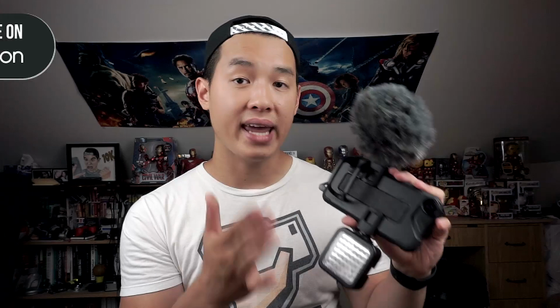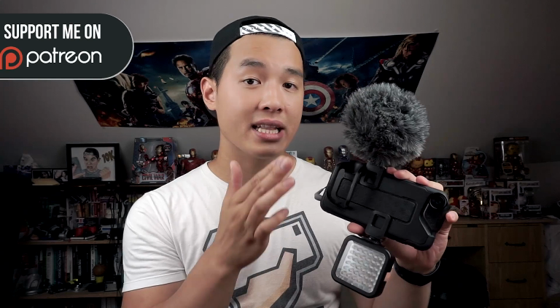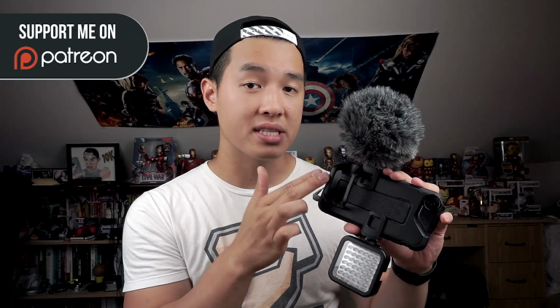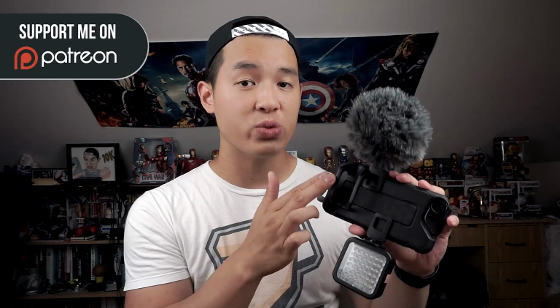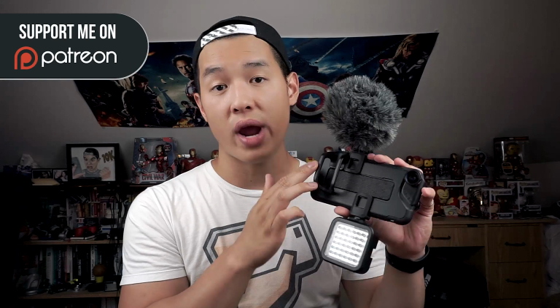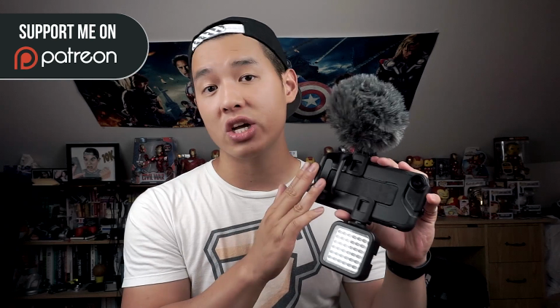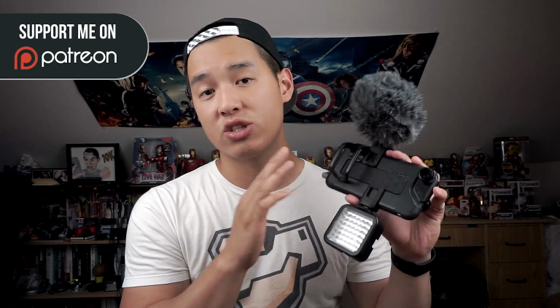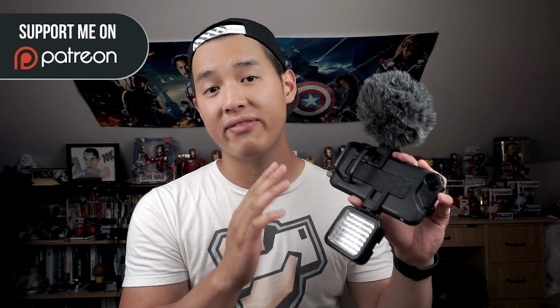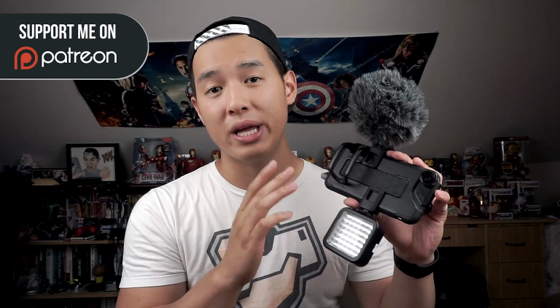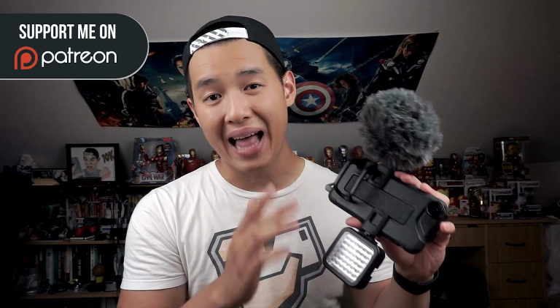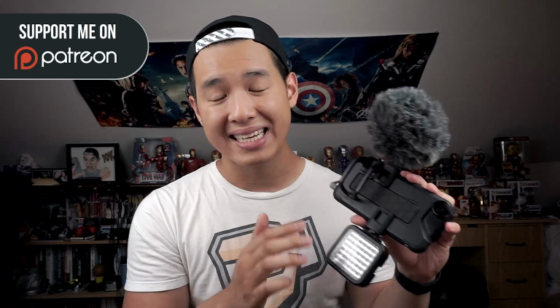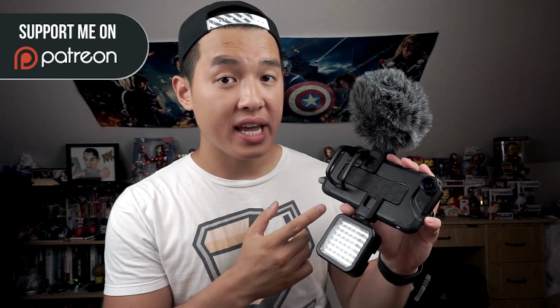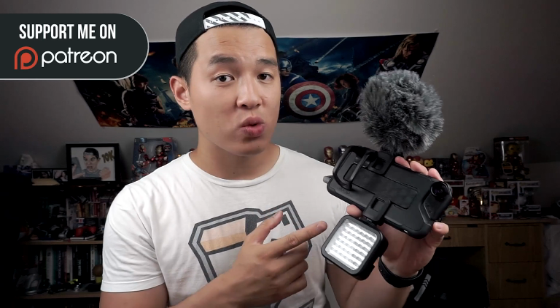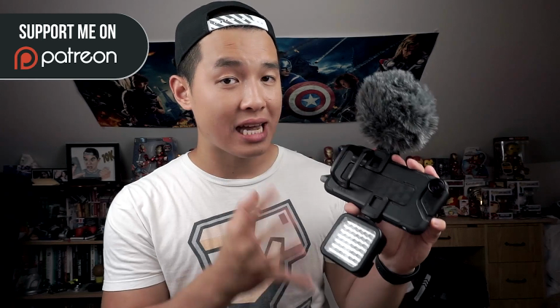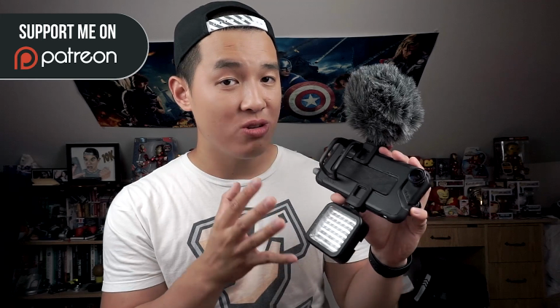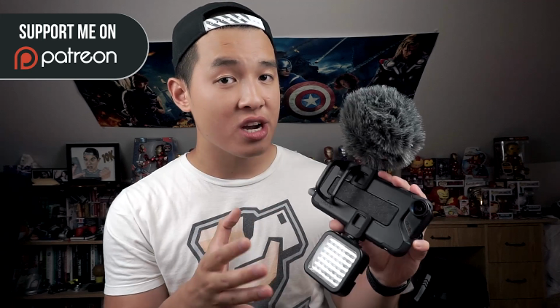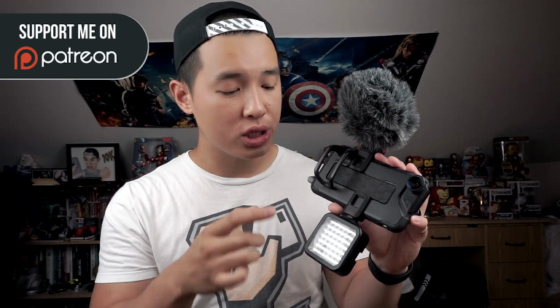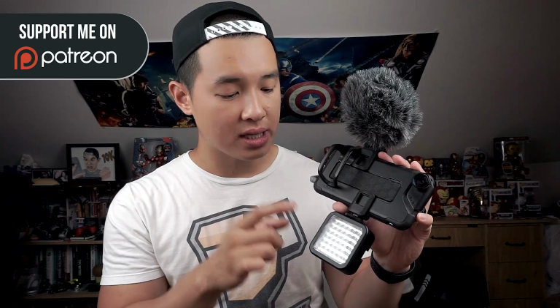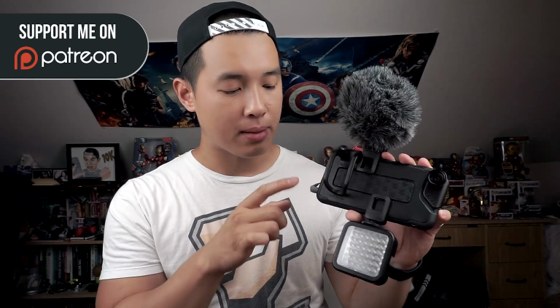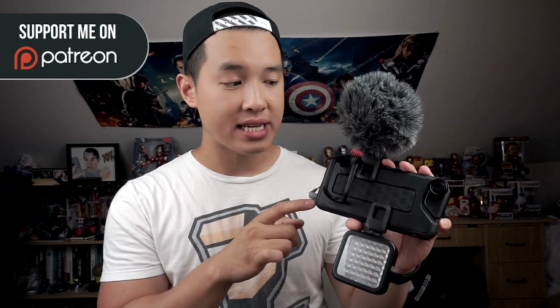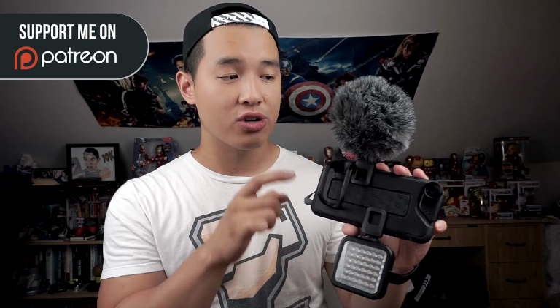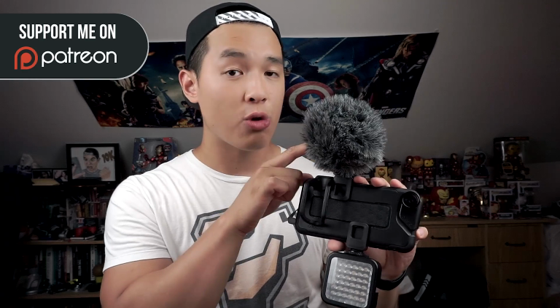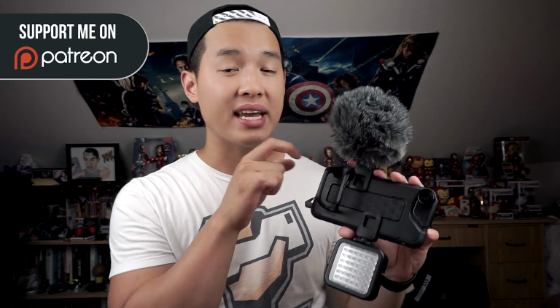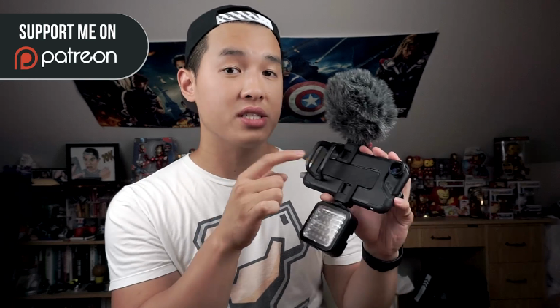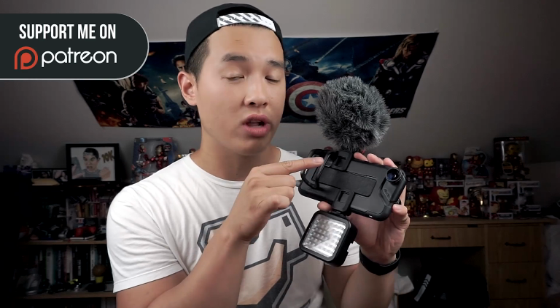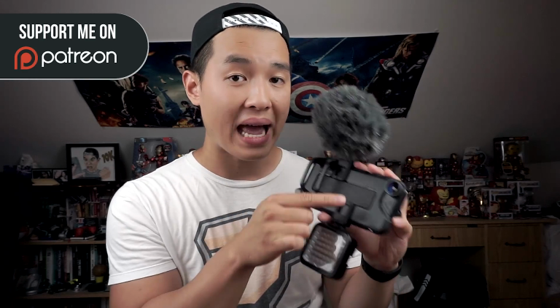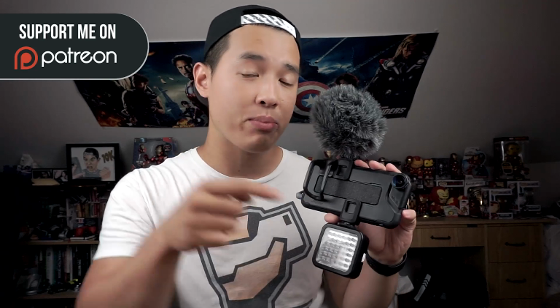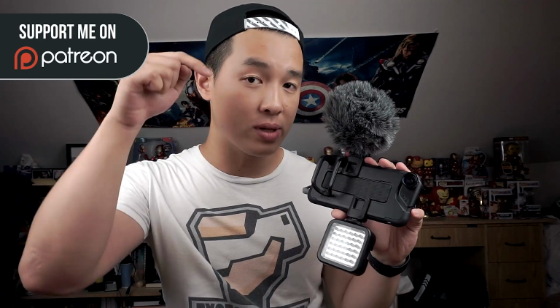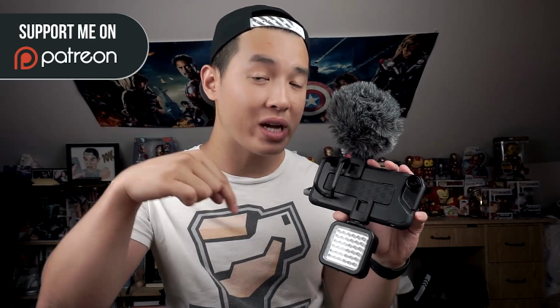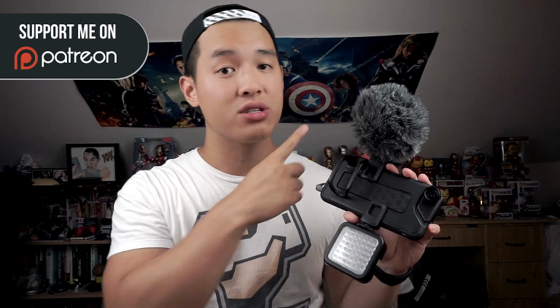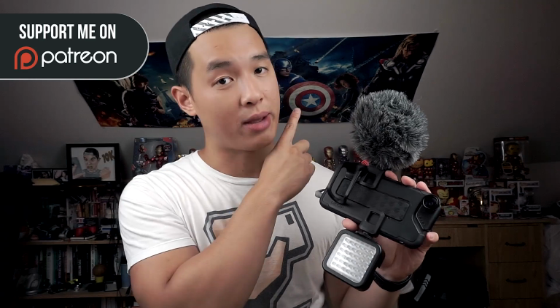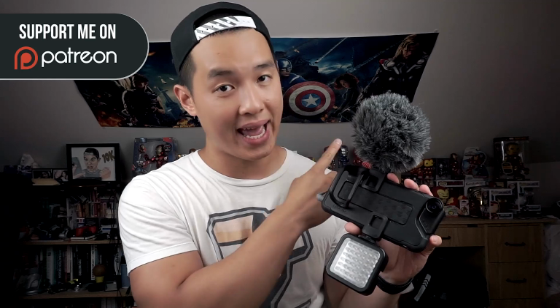The case and clip-on accessories retail for $80 and is only available in black. Links to the case as well as the setup I use here — which includes the light, the mic adapter, the Rode mic, and the Autoclip lens — can be found below as well as to the right of my head.